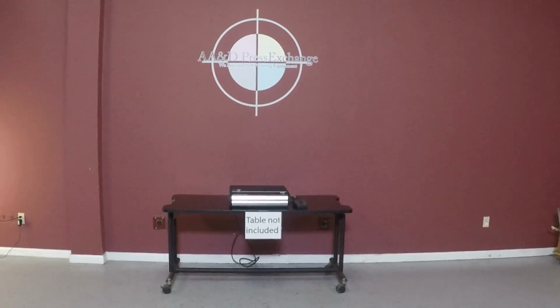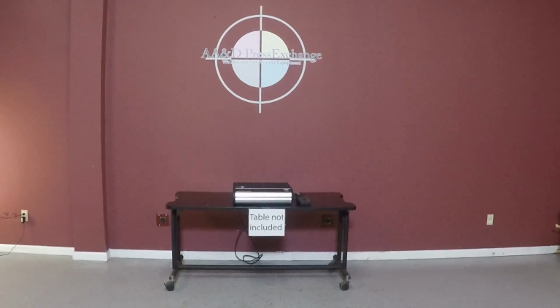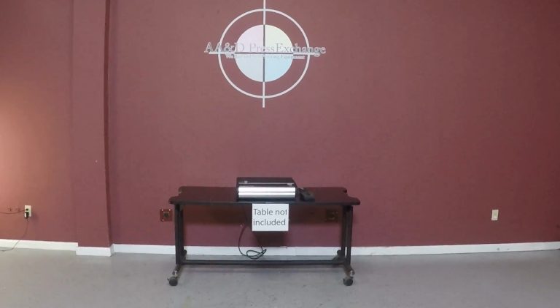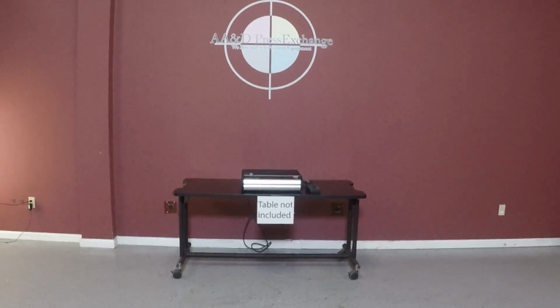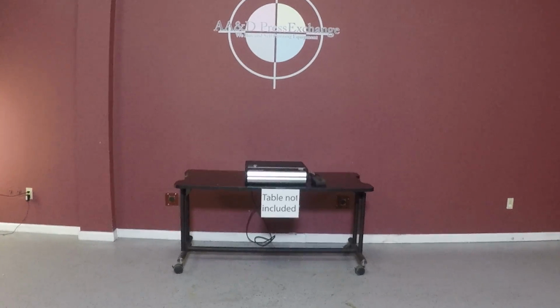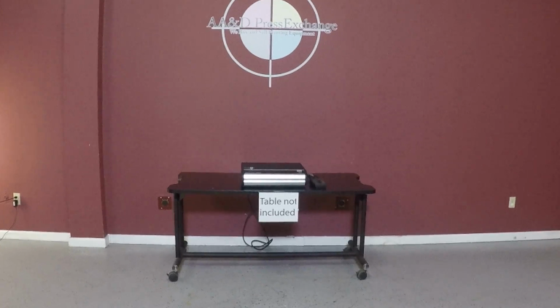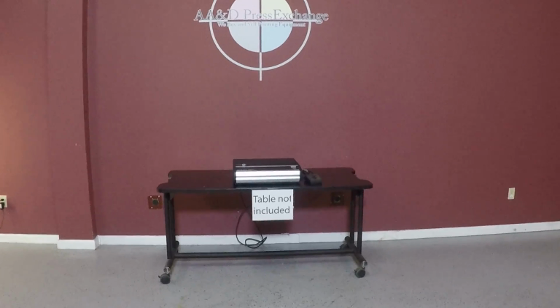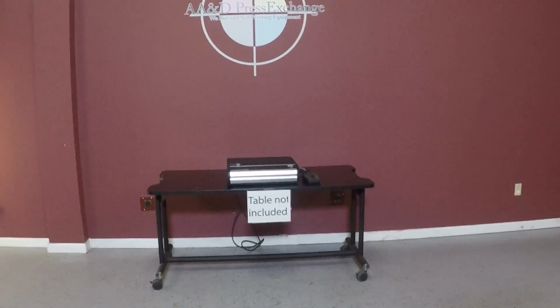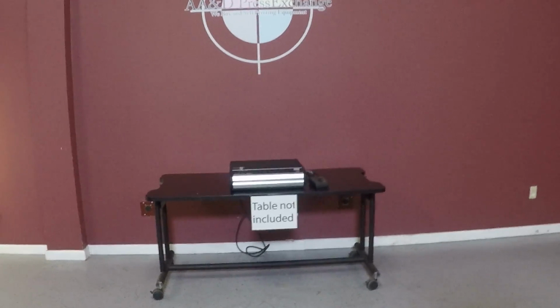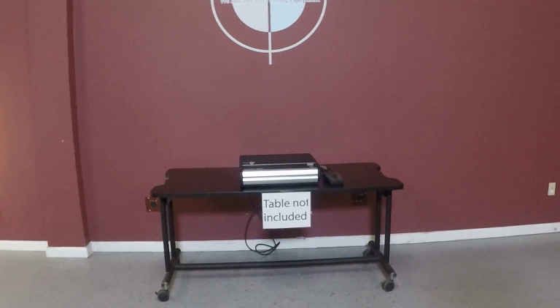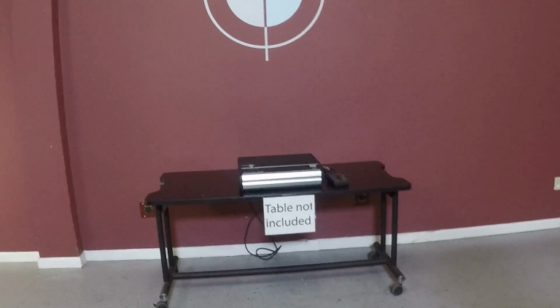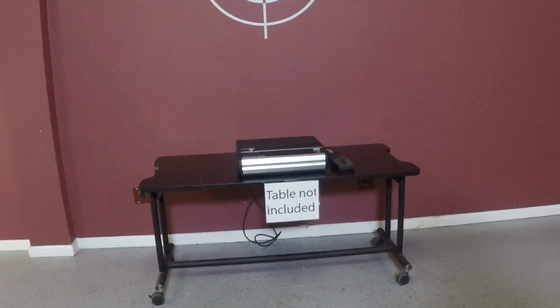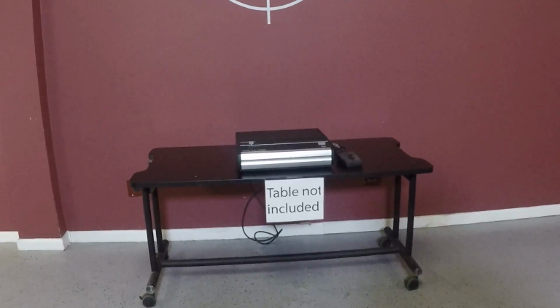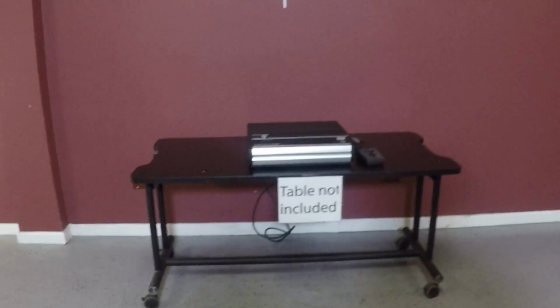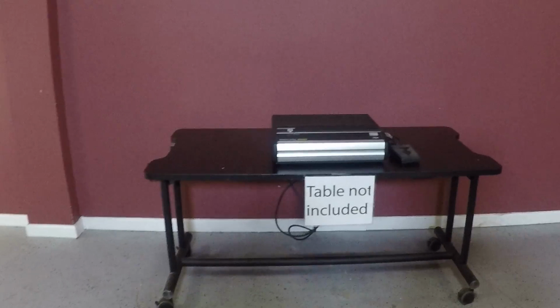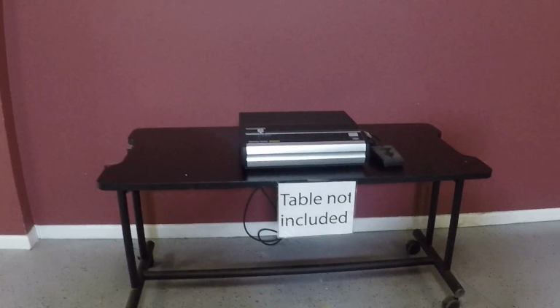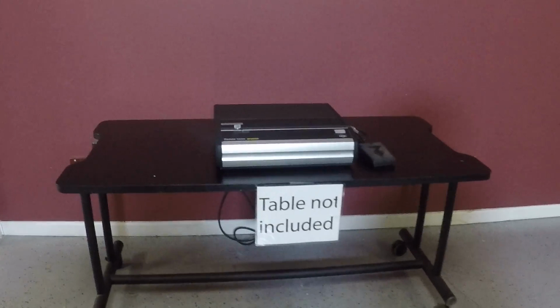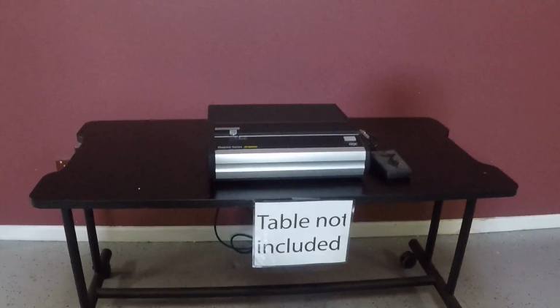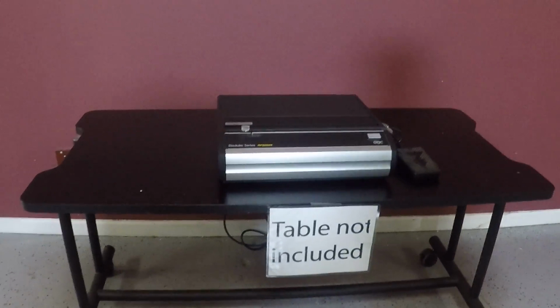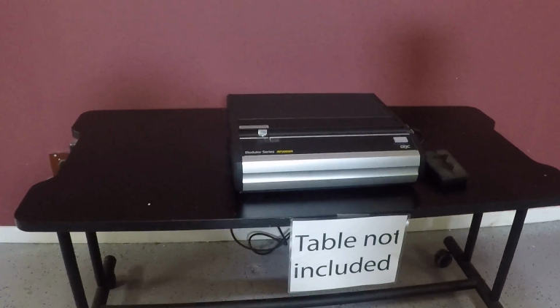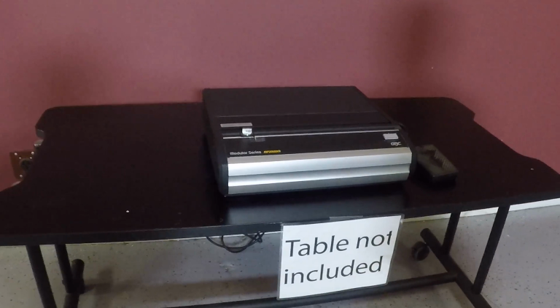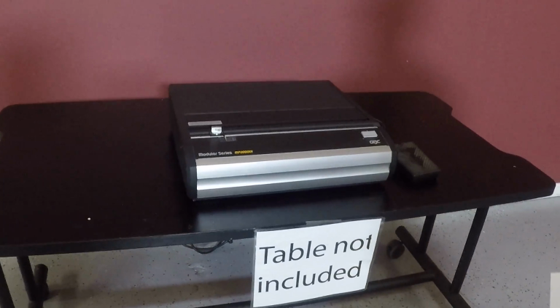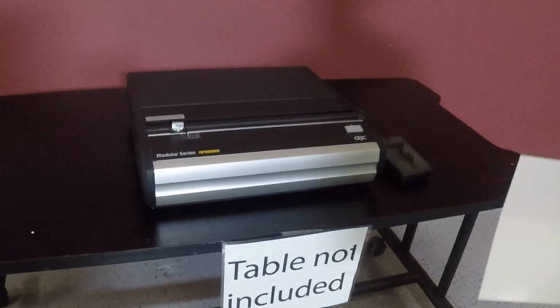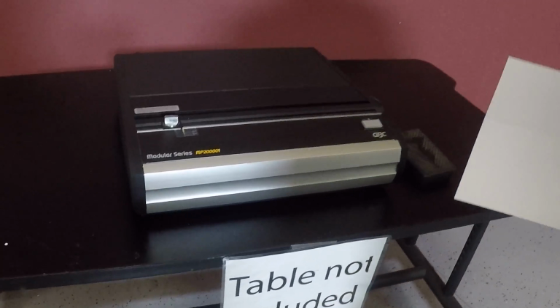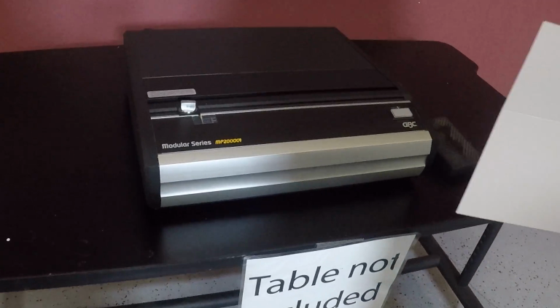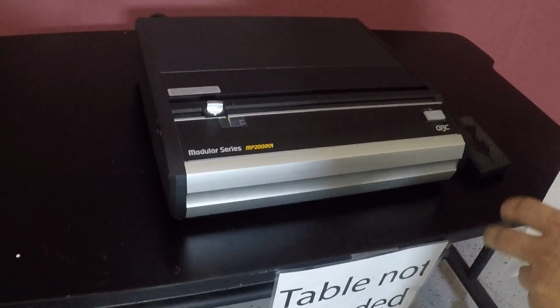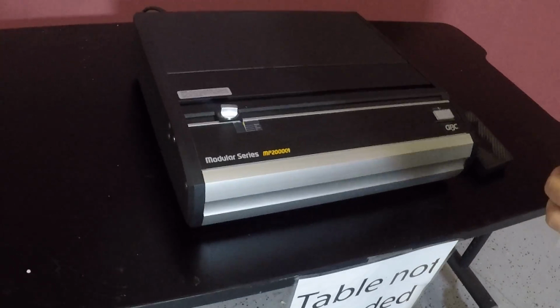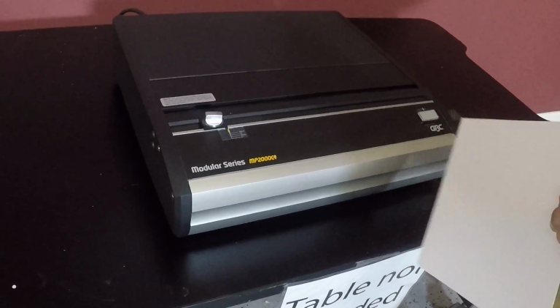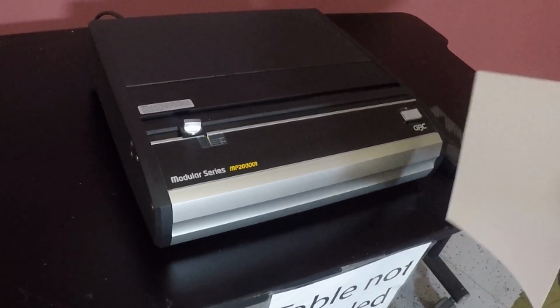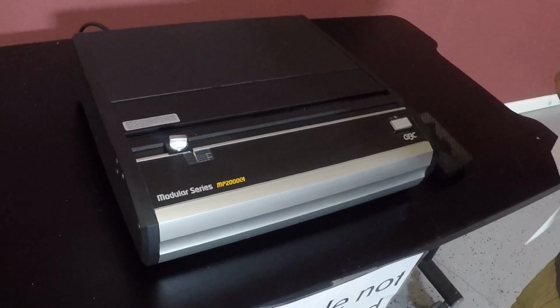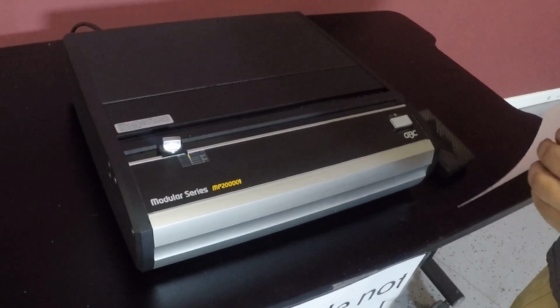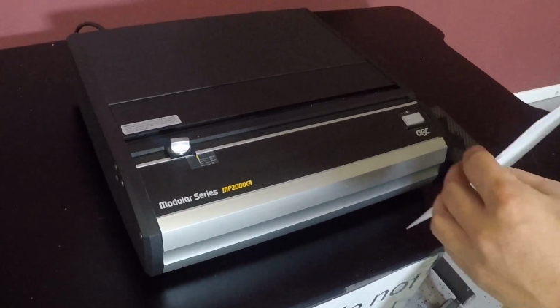Up for auction is a GBC MP2000C4 coil punch. It's gone through minimal inspection, but we are going to show you that it is operating.